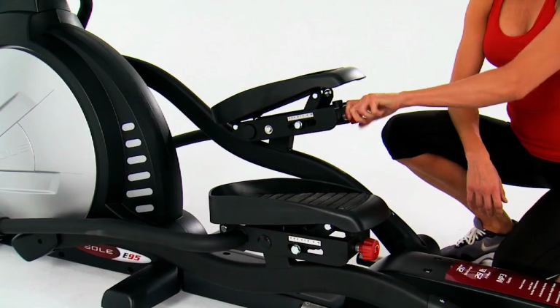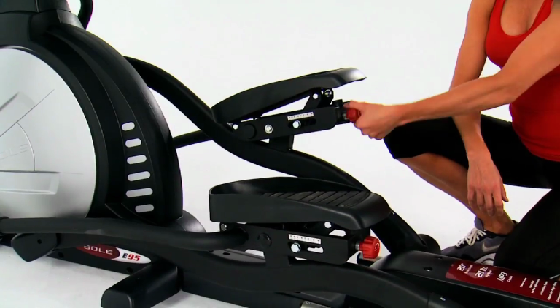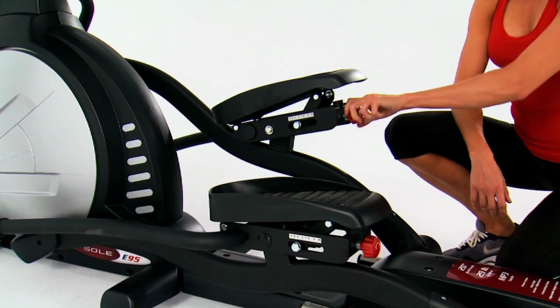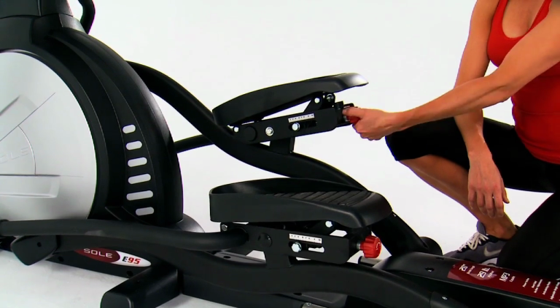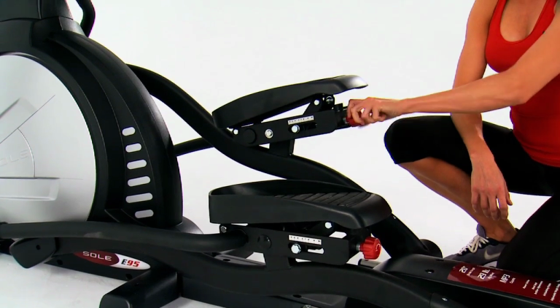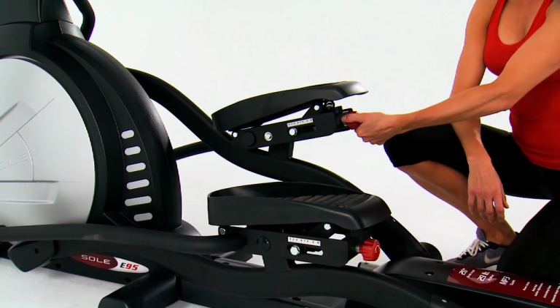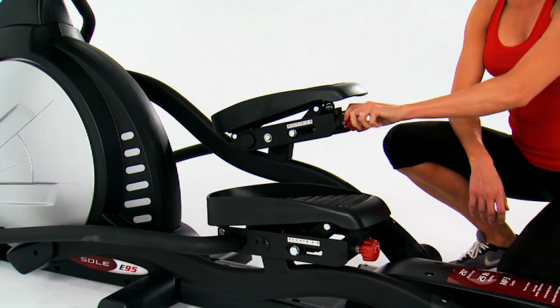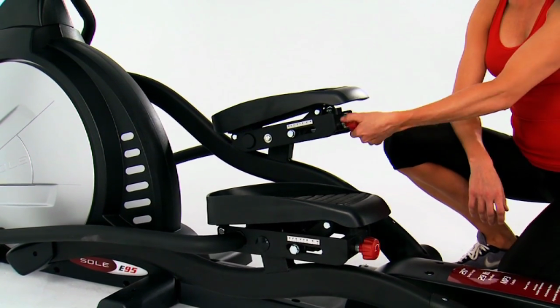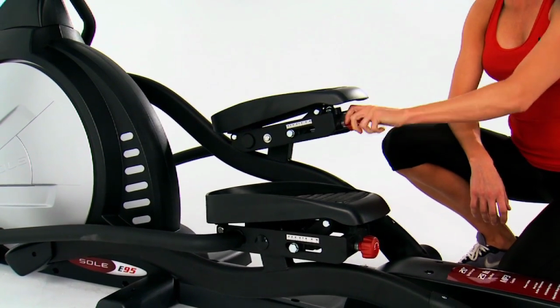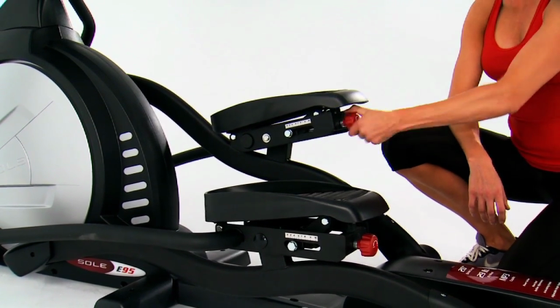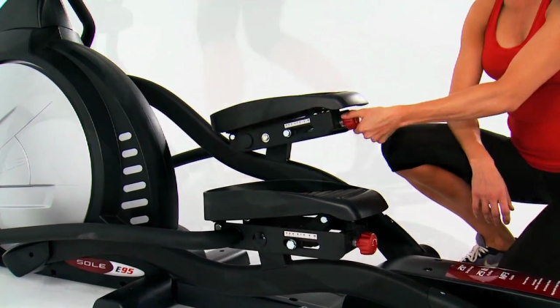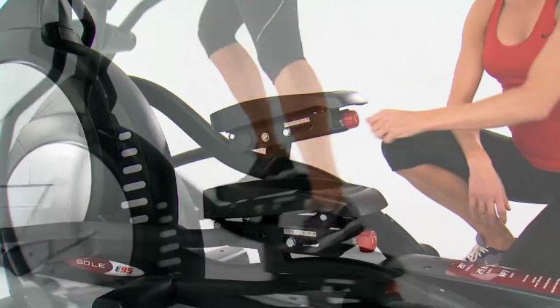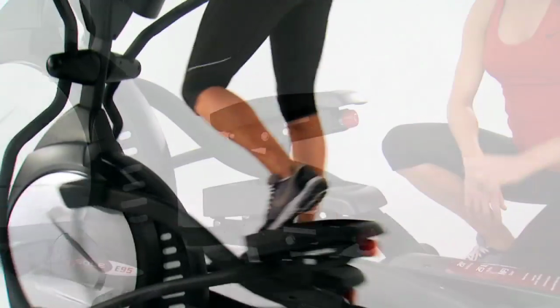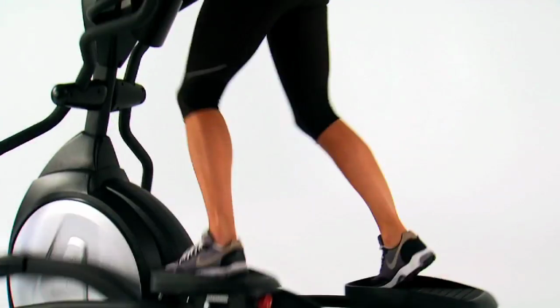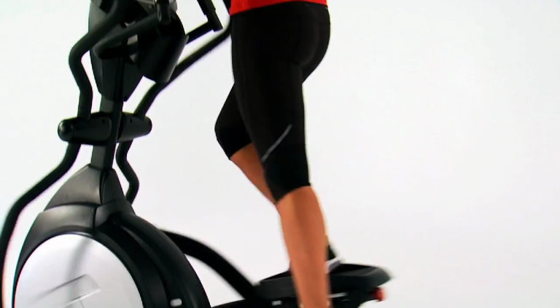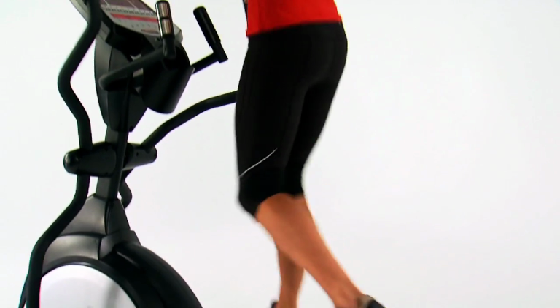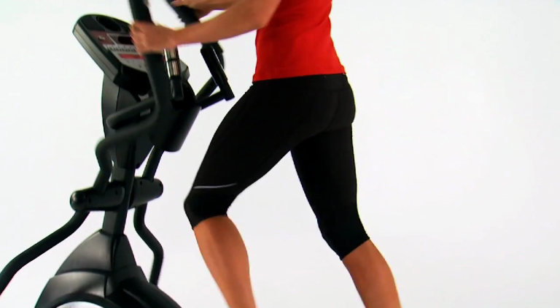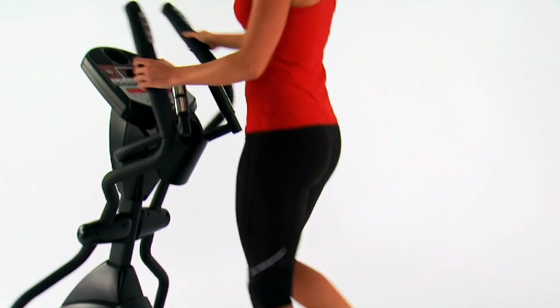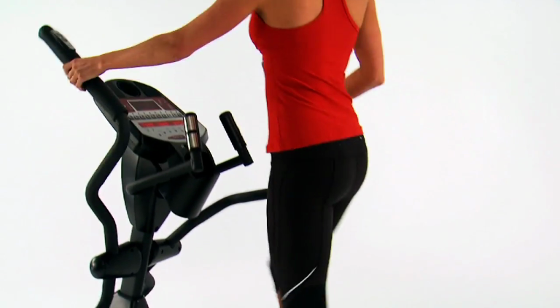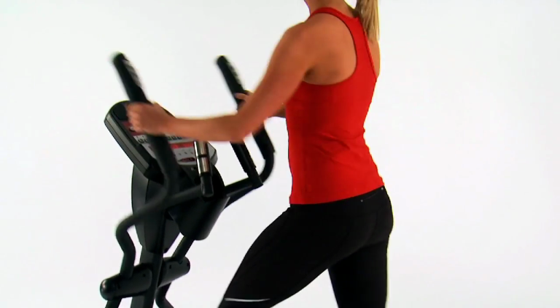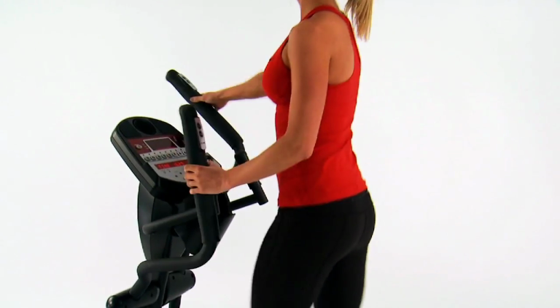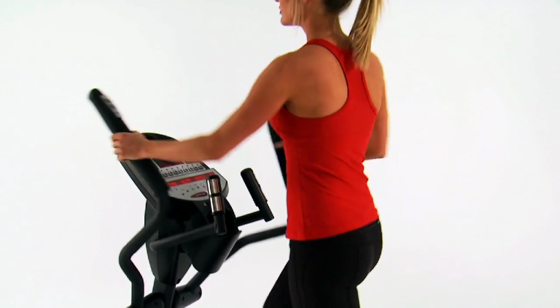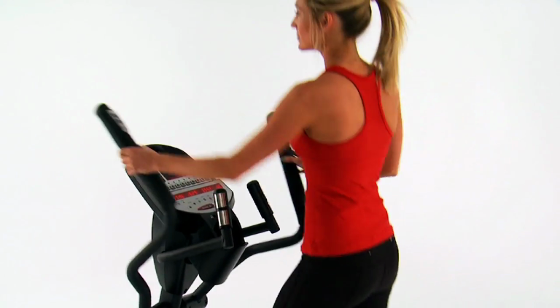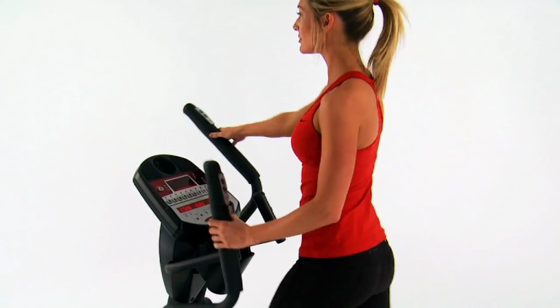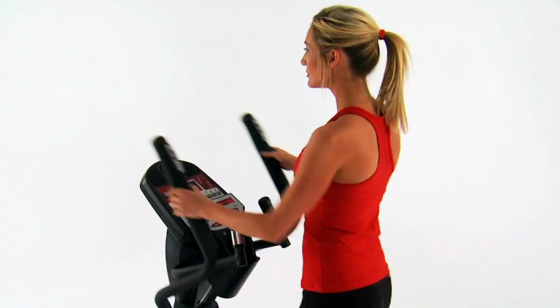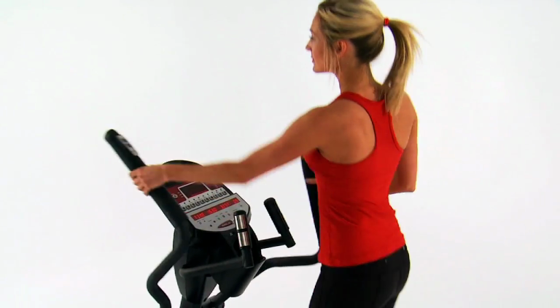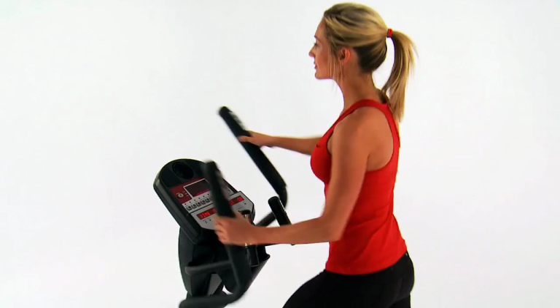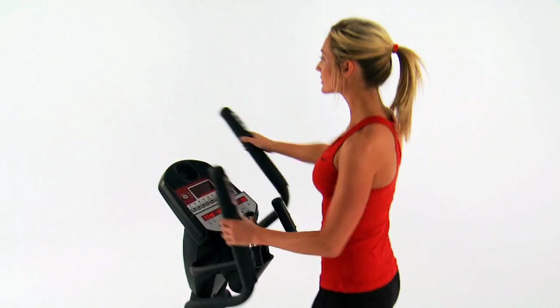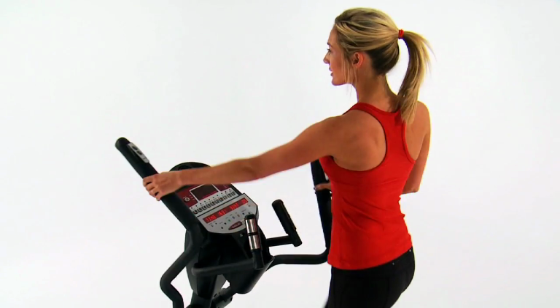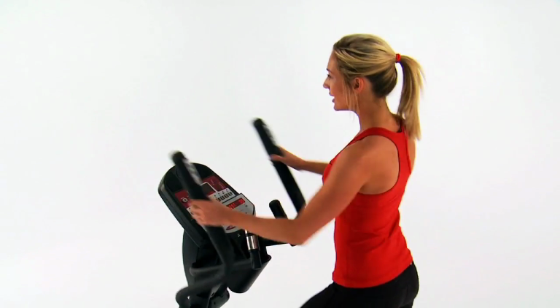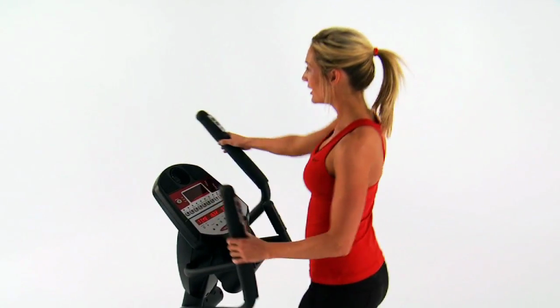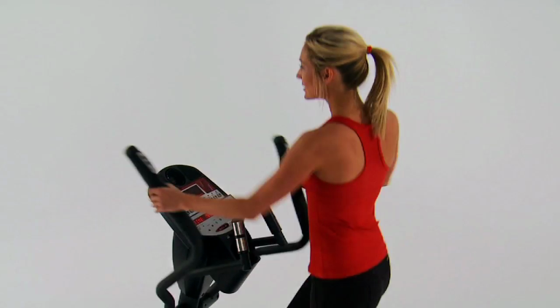The articulating foot pedals can be further tailored to match your movements precisely, so you can focus on the intensity of the workout and not the numbness of your toes.